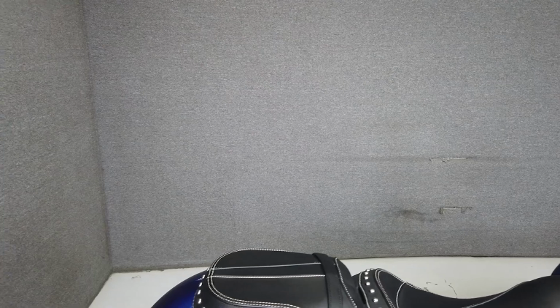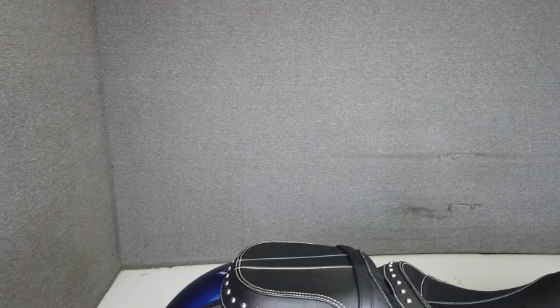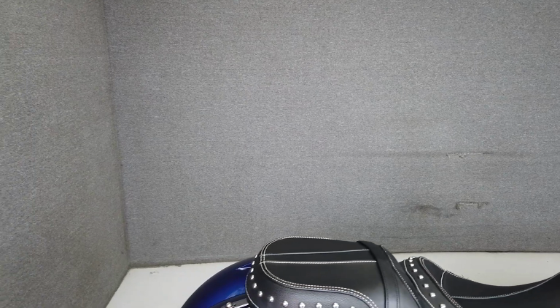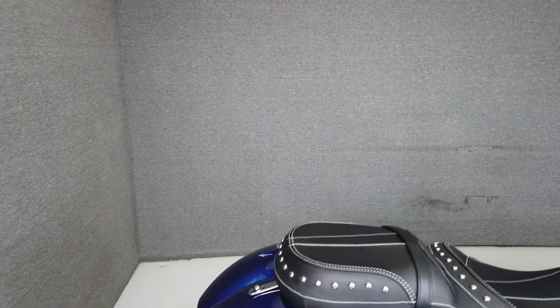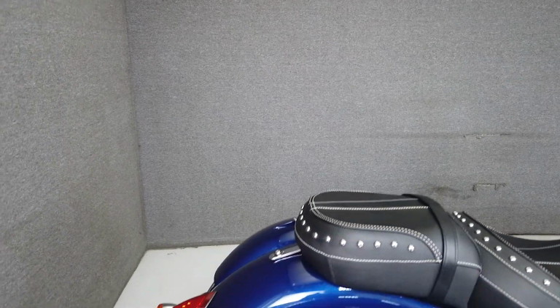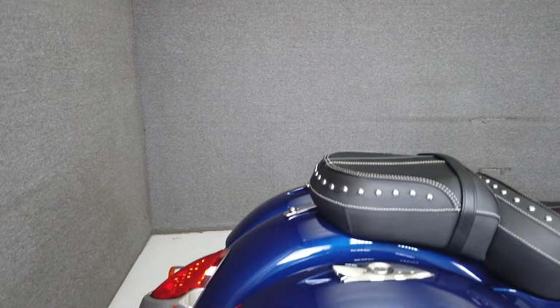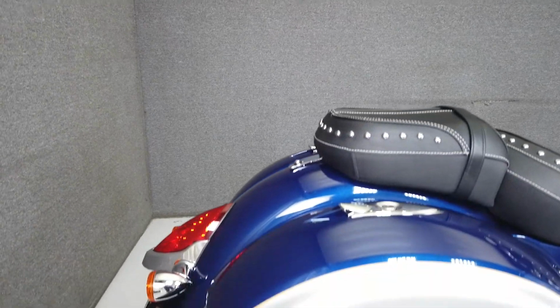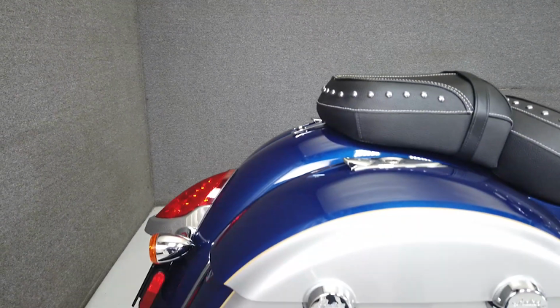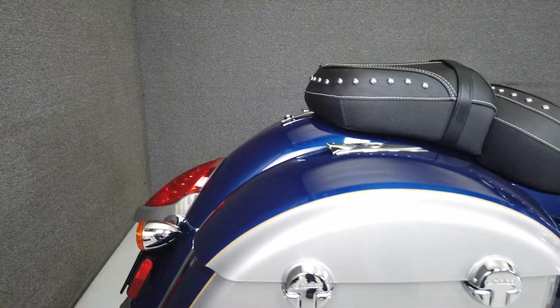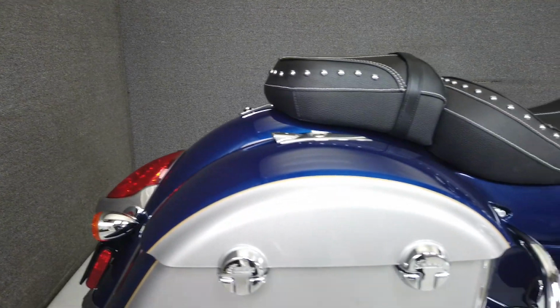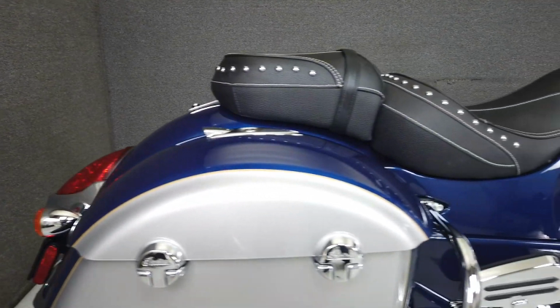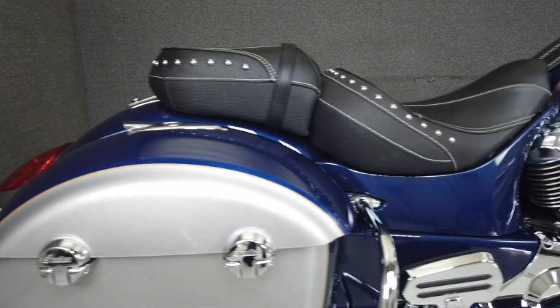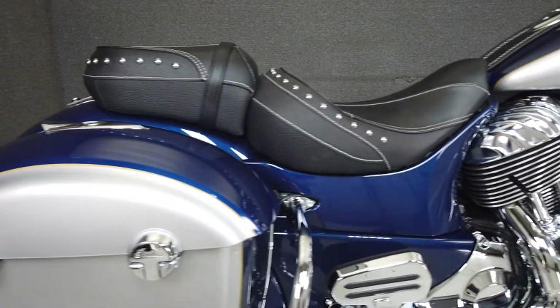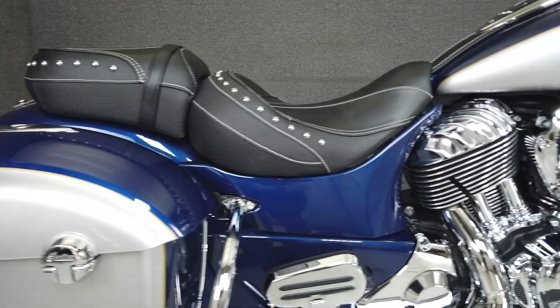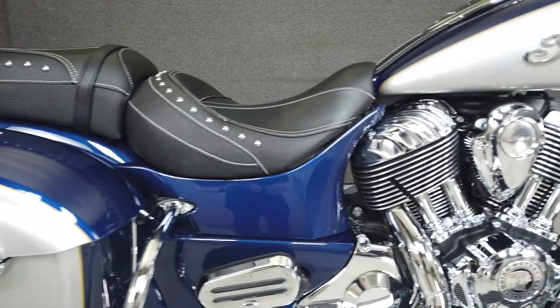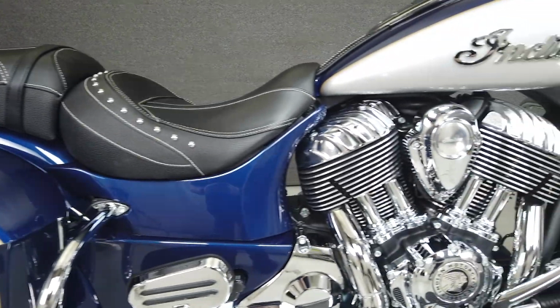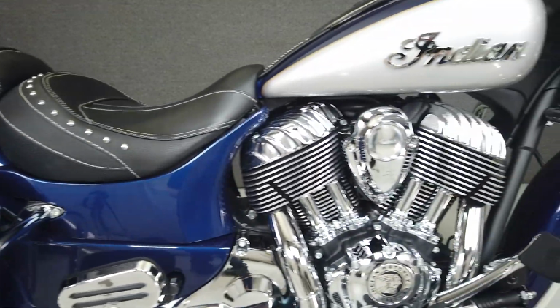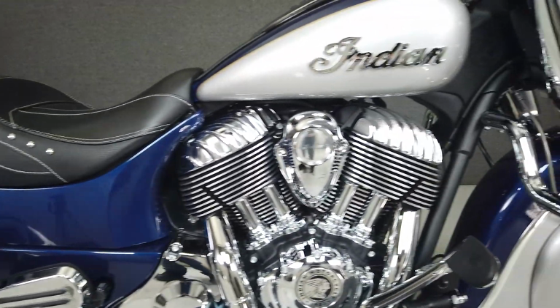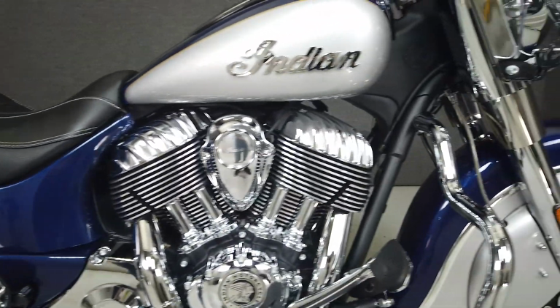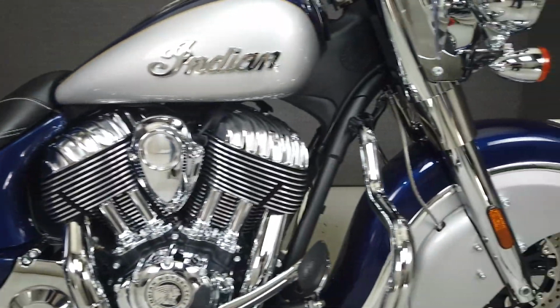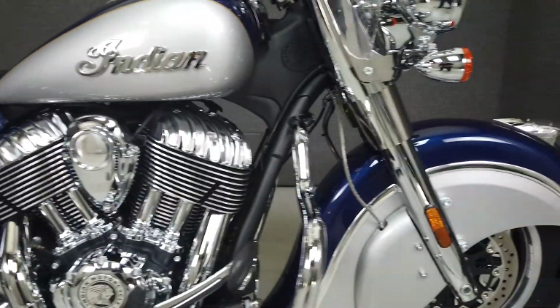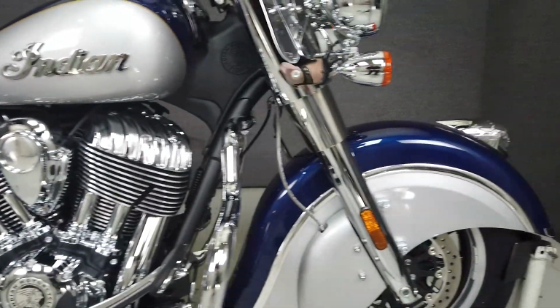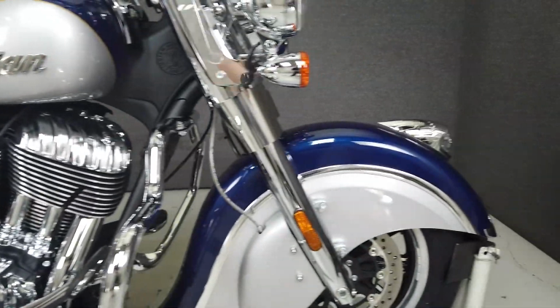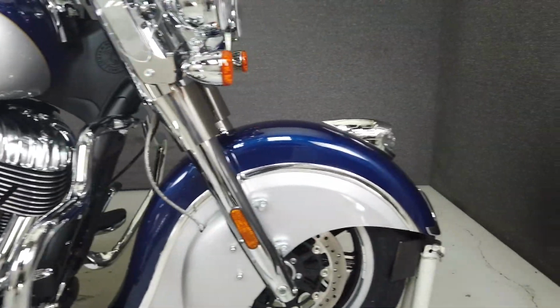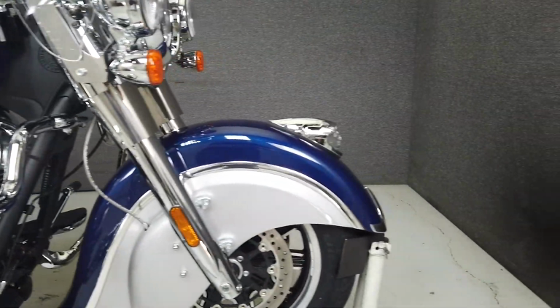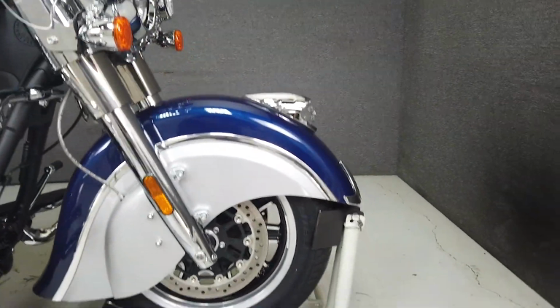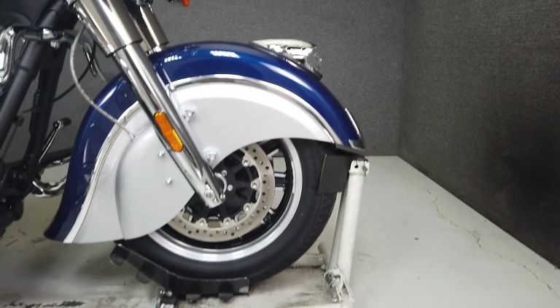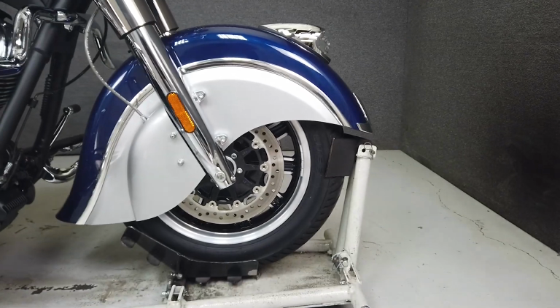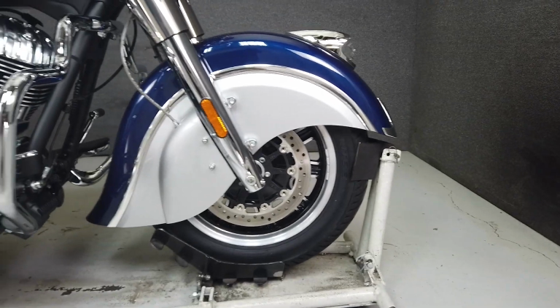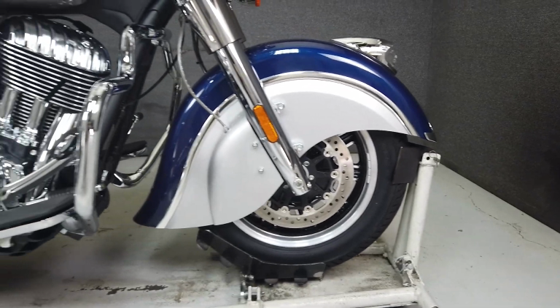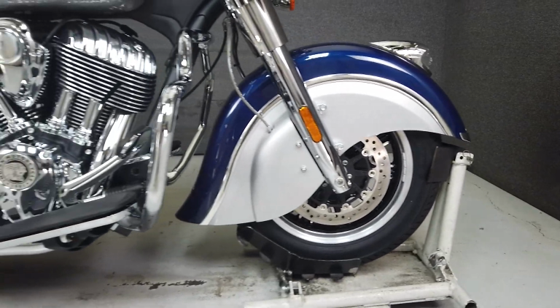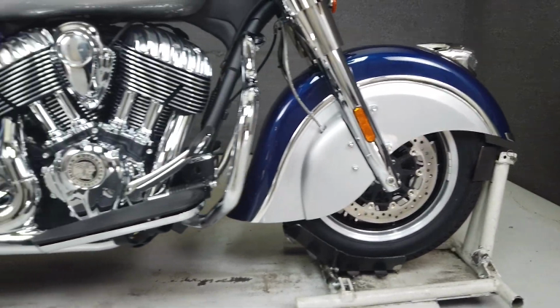The Springfield emulates Indians of the 40s and 50s with its classic styling. If you're looking for an alternative in a larger displacement American-made cruiser, the Springfield may be a good choice. It weighs in at 828 lbs and has a seat height of 26 inches.